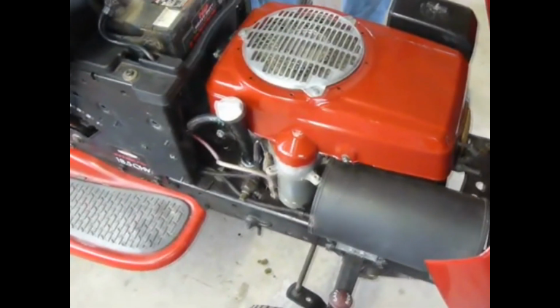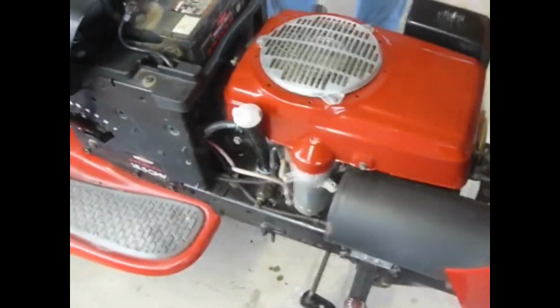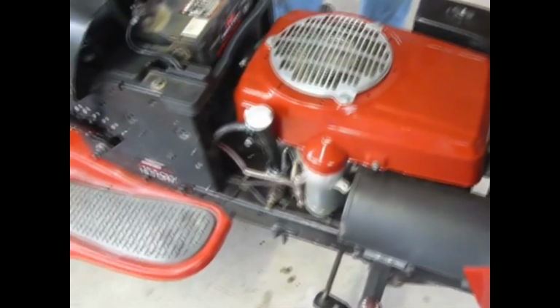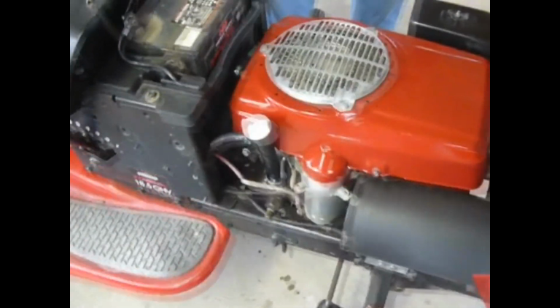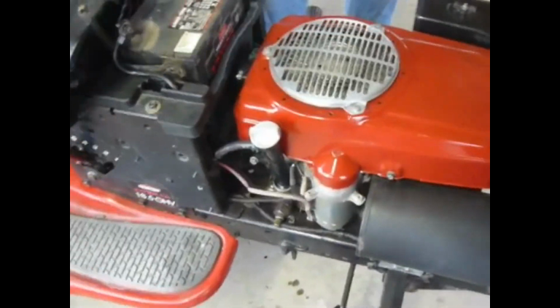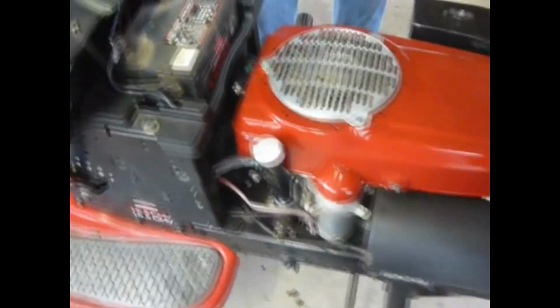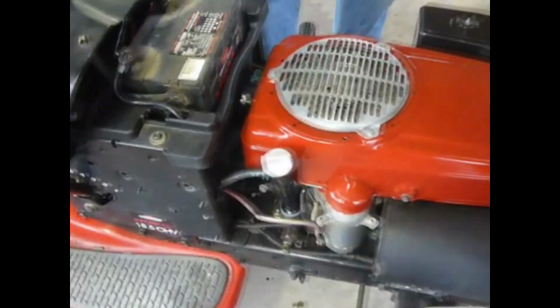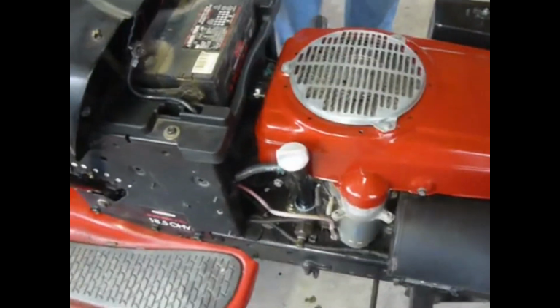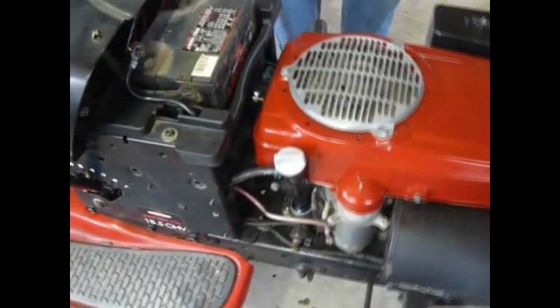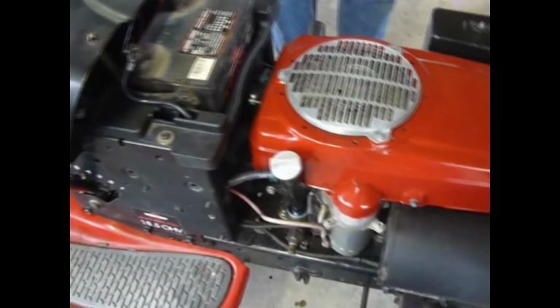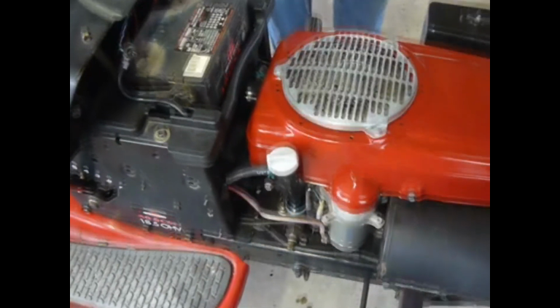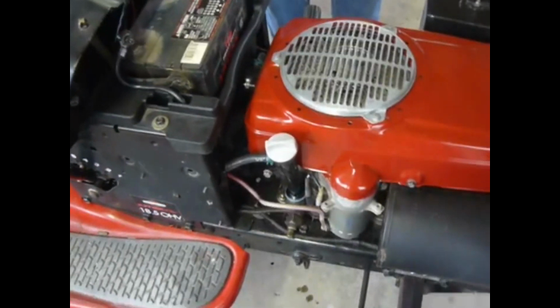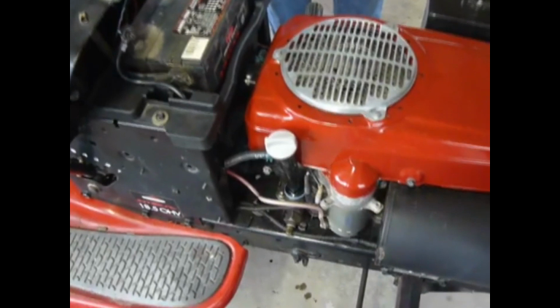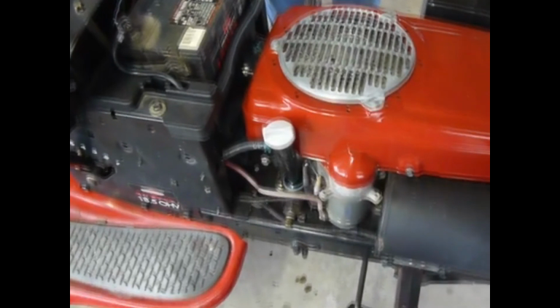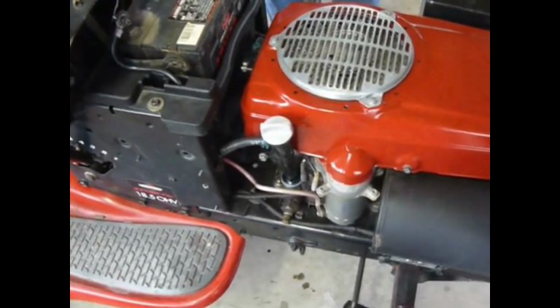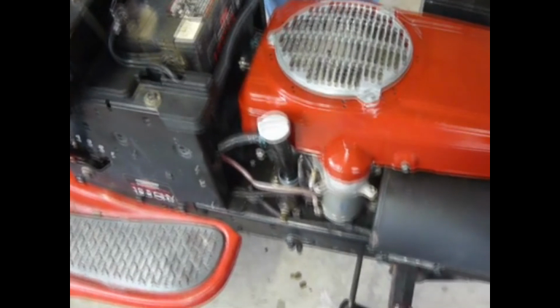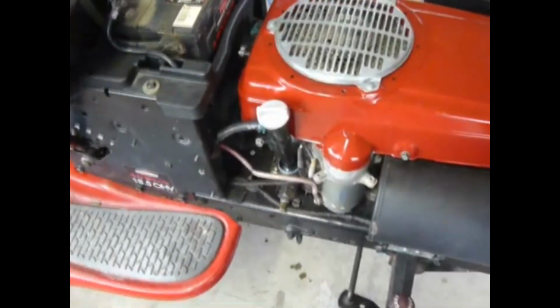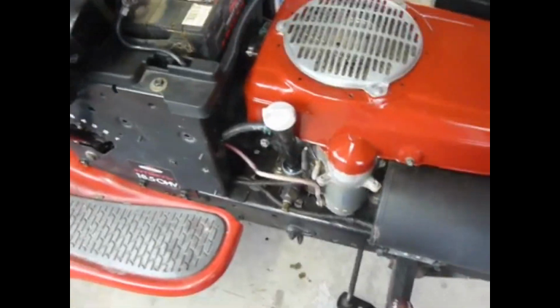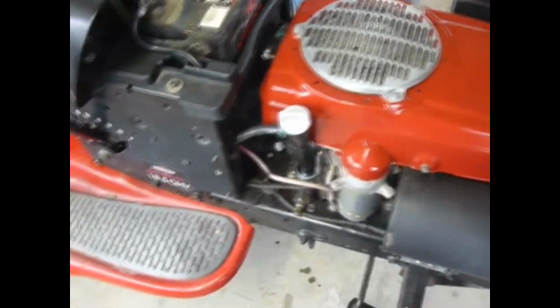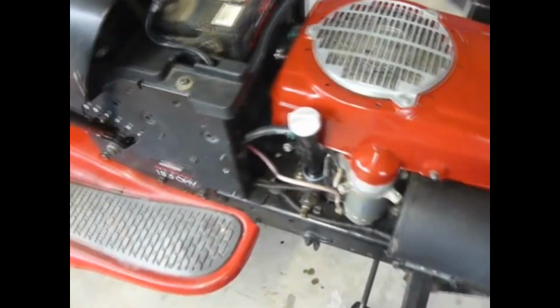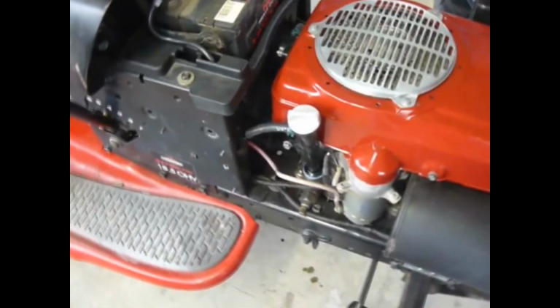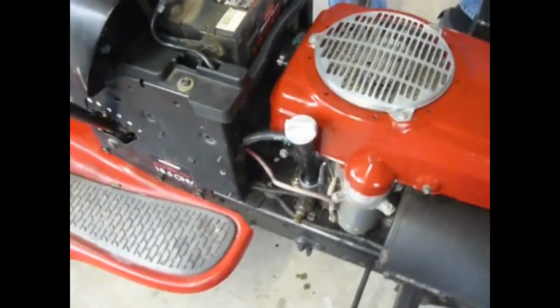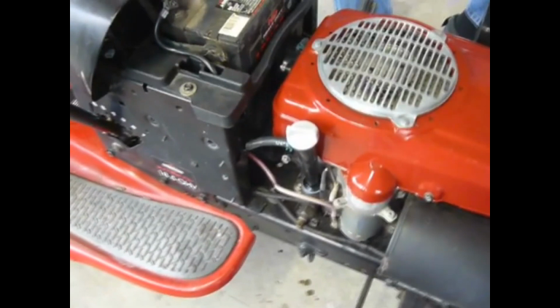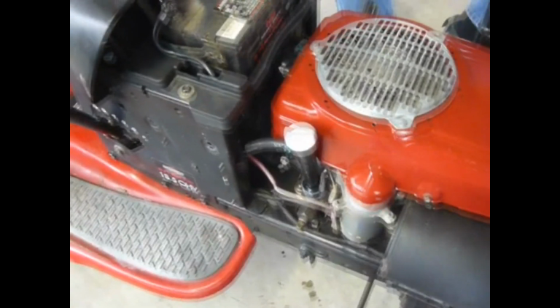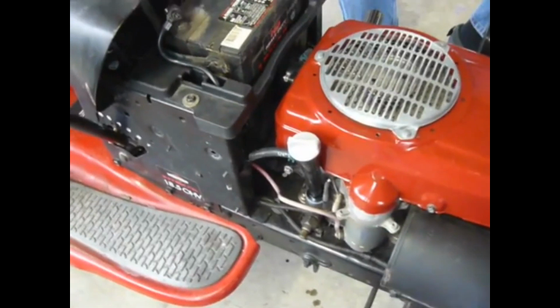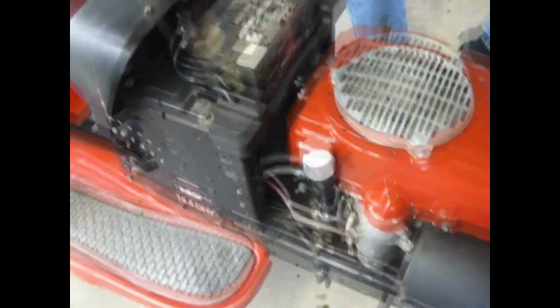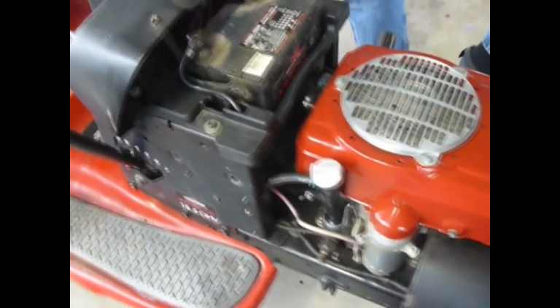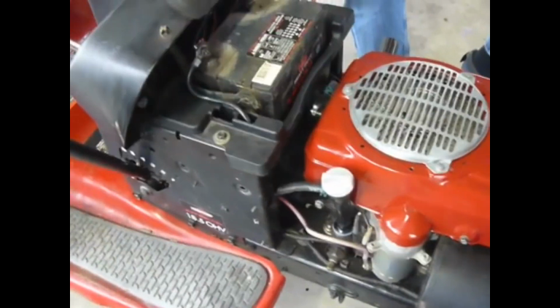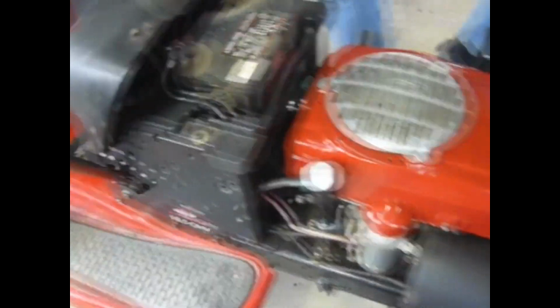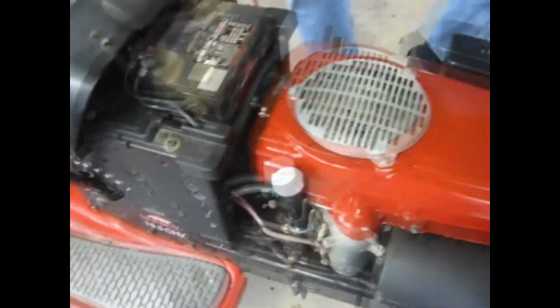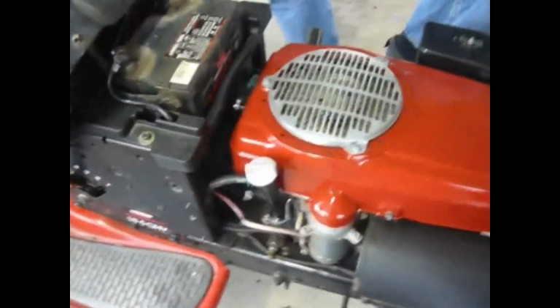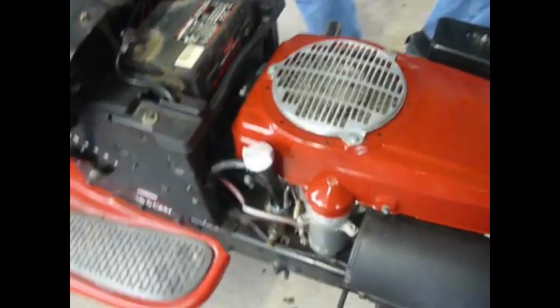So we're into this engine swap maybe just a few bucks for the fuel tubing, and that's about it.